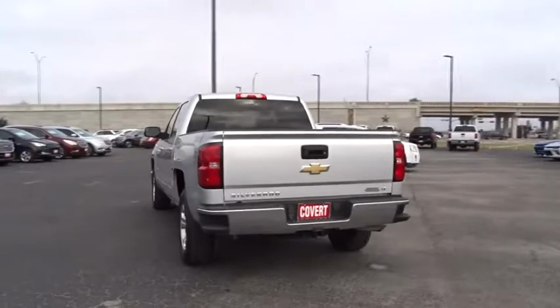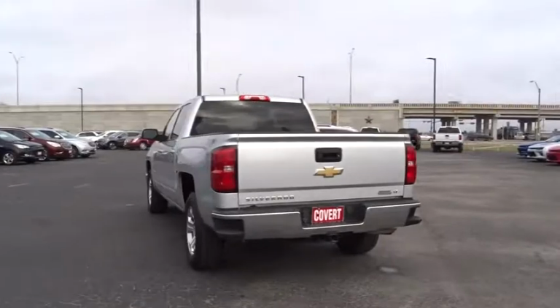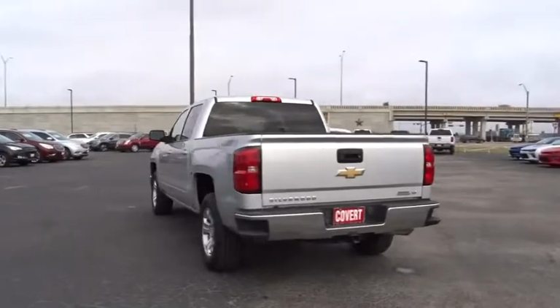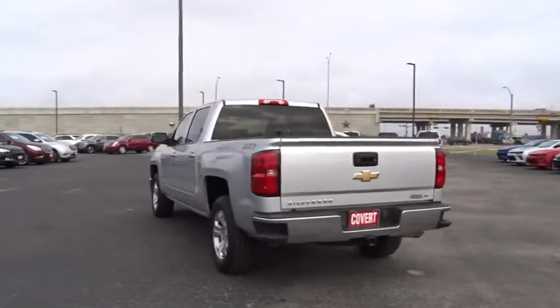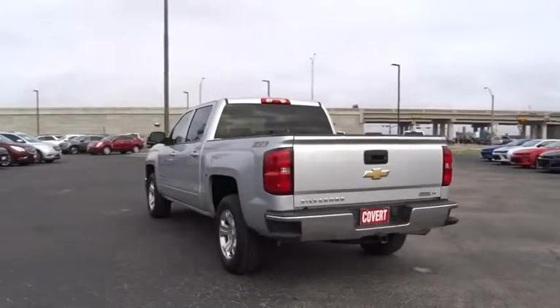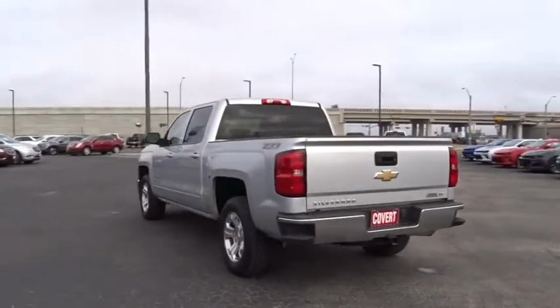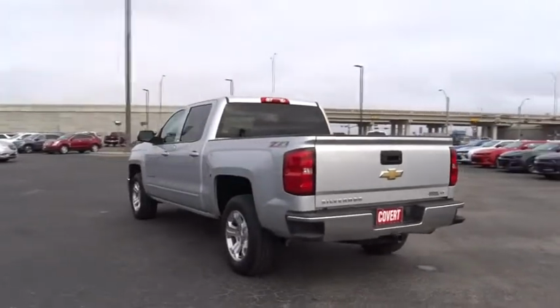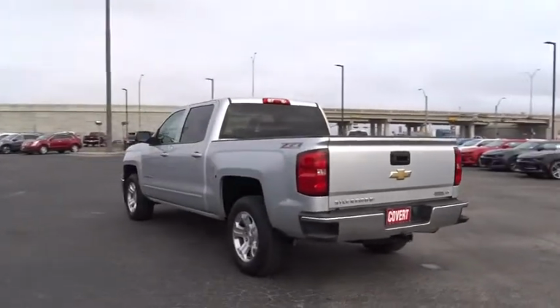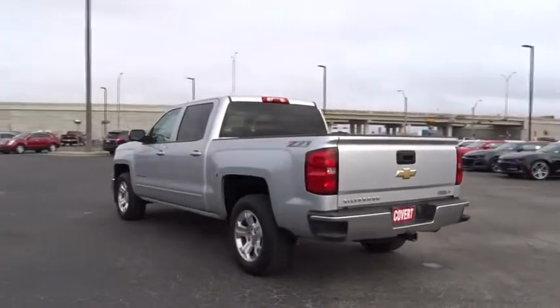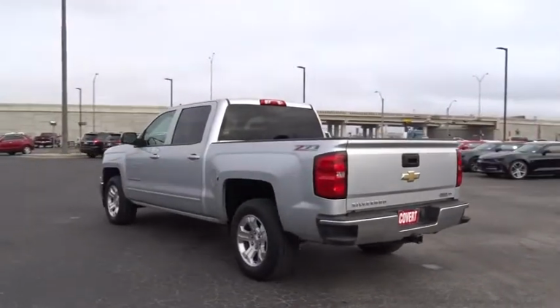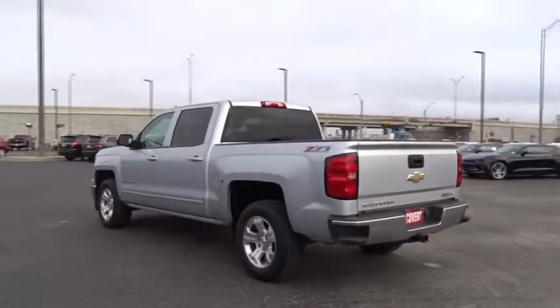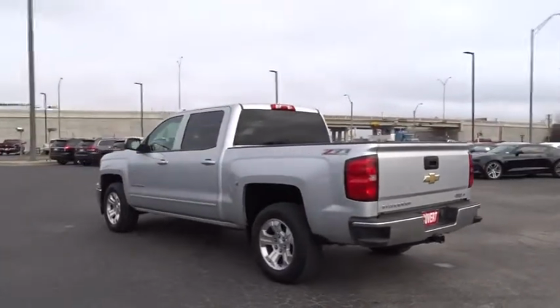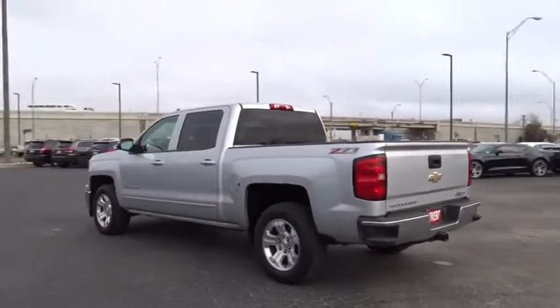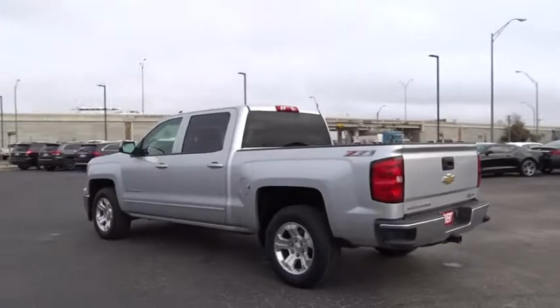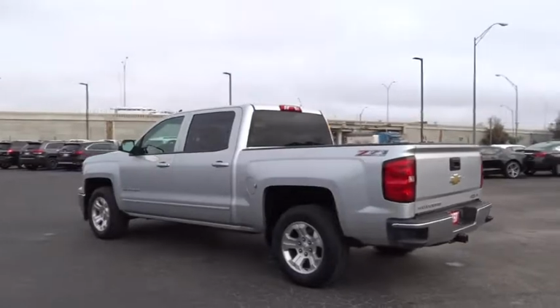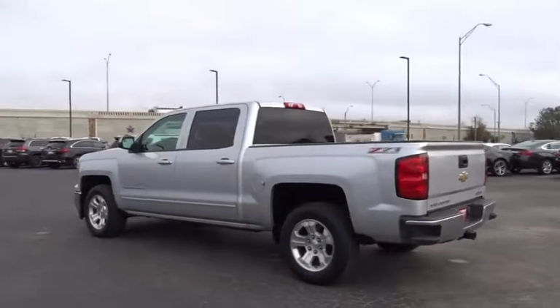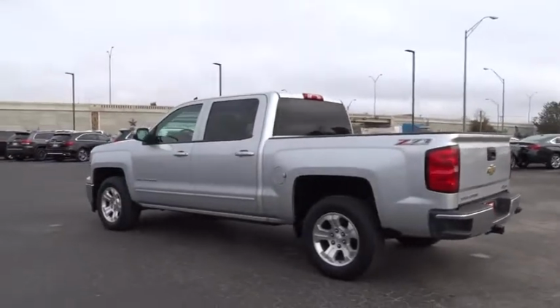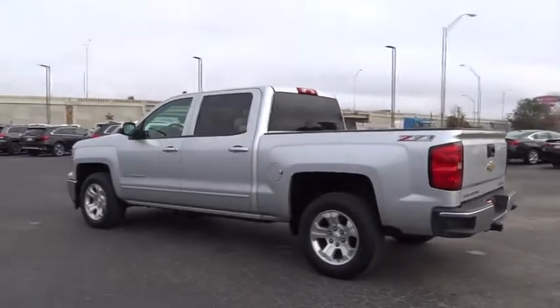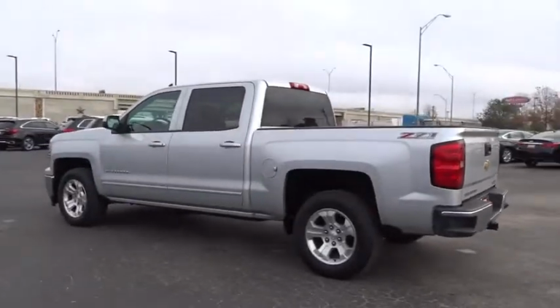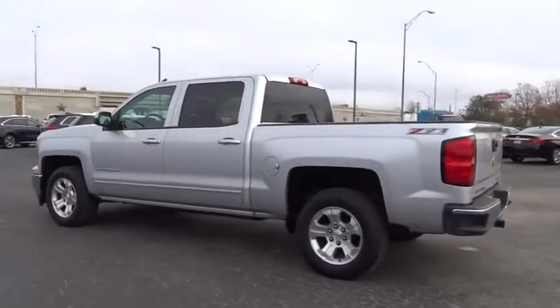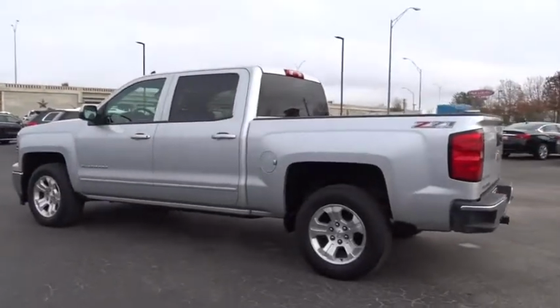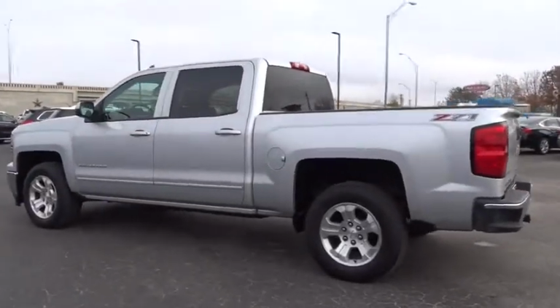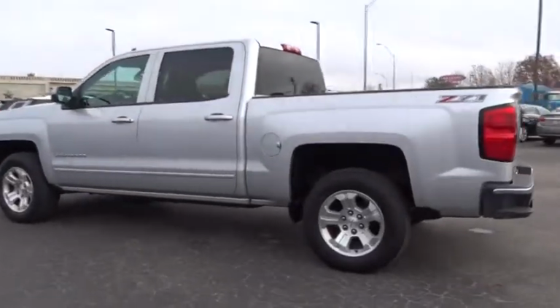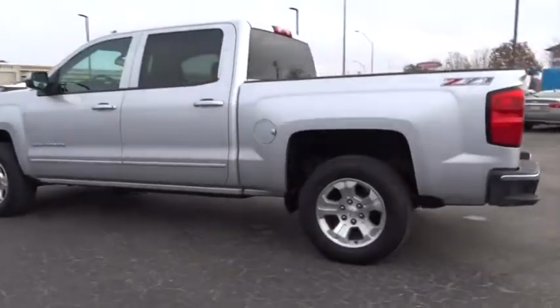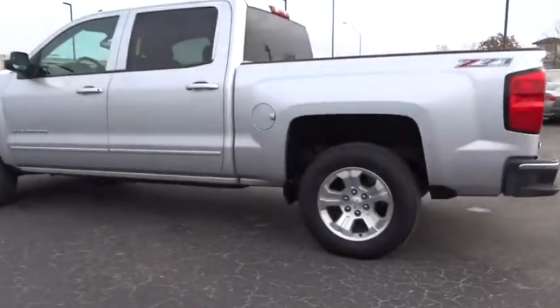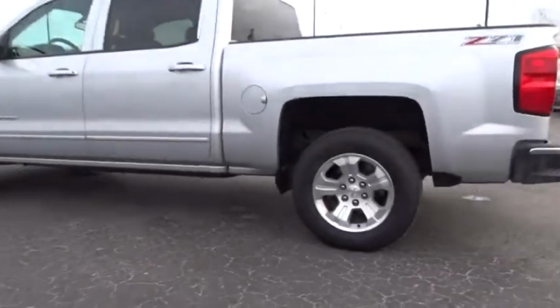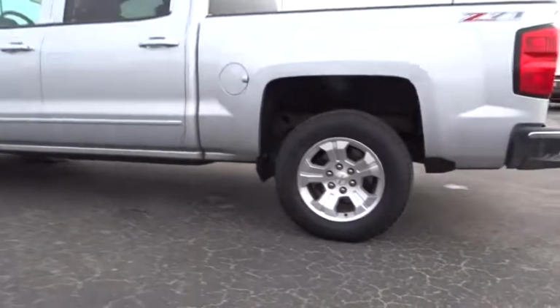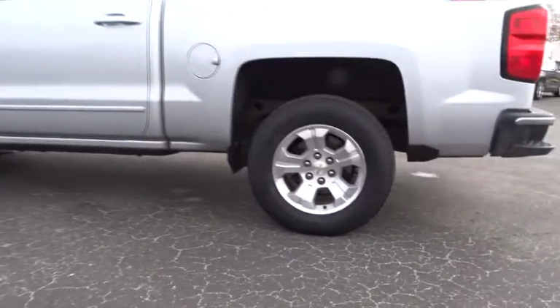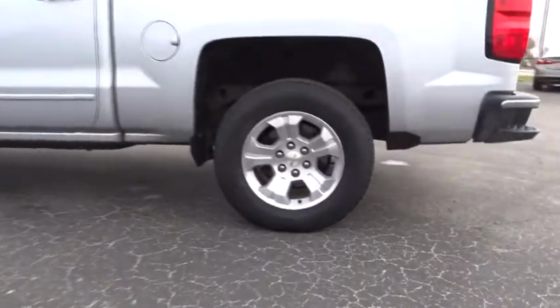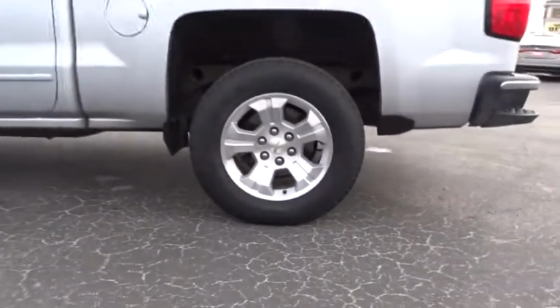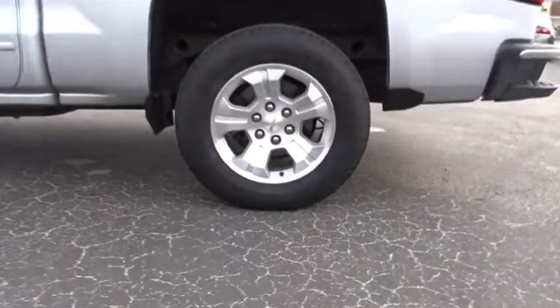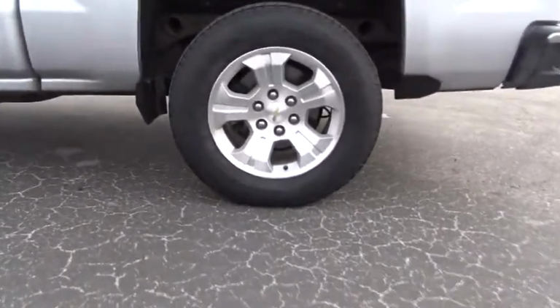Passenger airbag, power door locks, MP3 player, CD player. This vehicle is Carfax certified one owner and qualifies for Carfax buyback guarantee. Your new ride is just a phone call away.